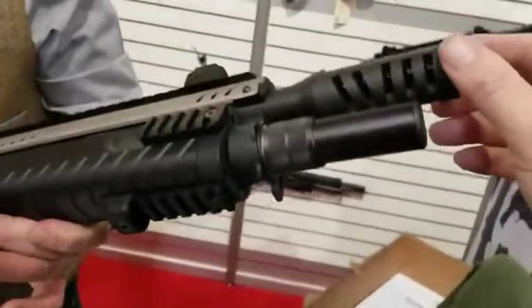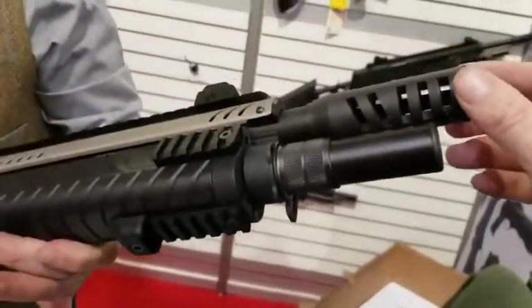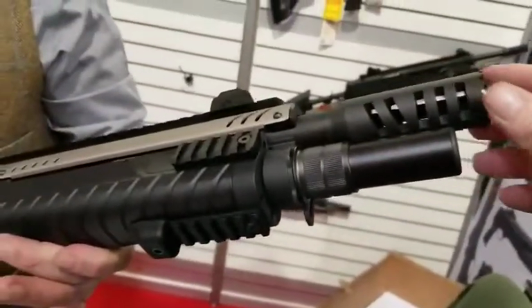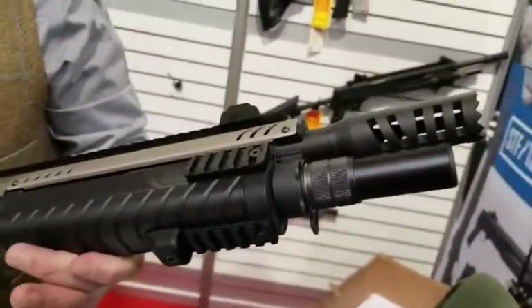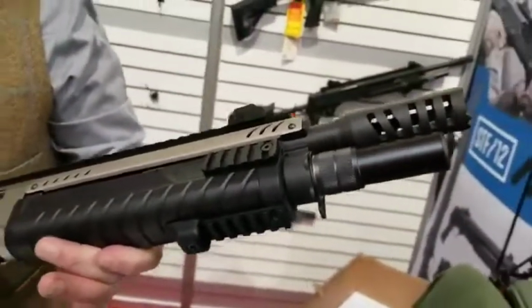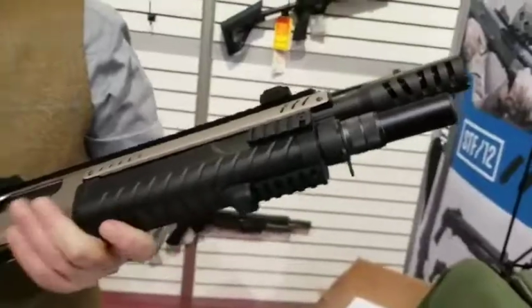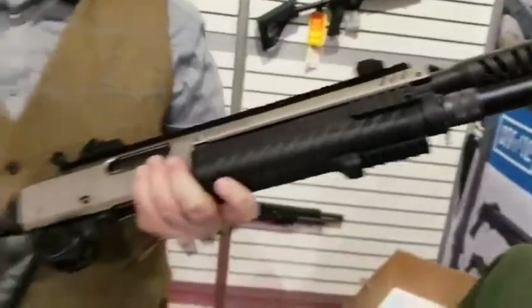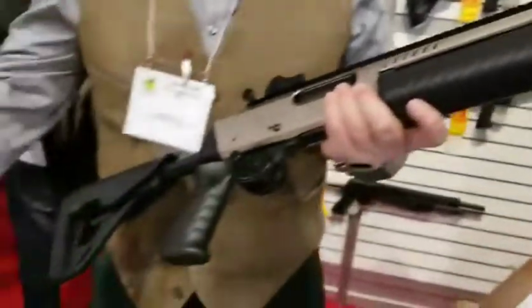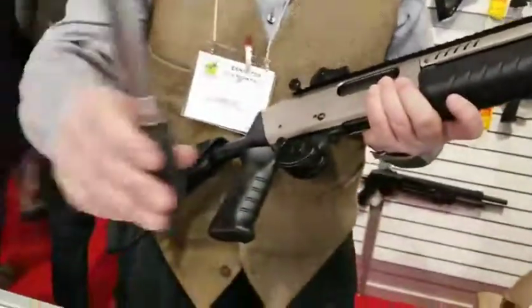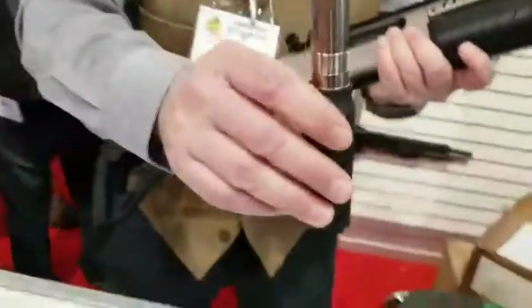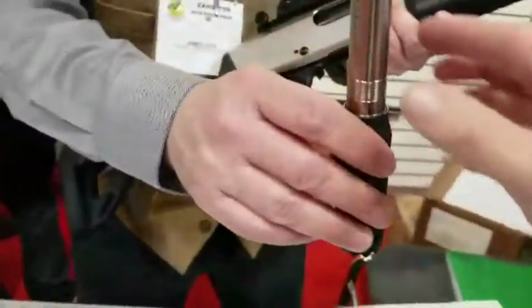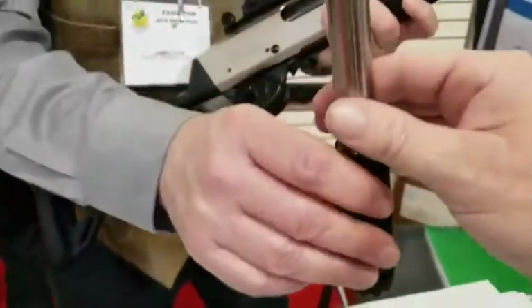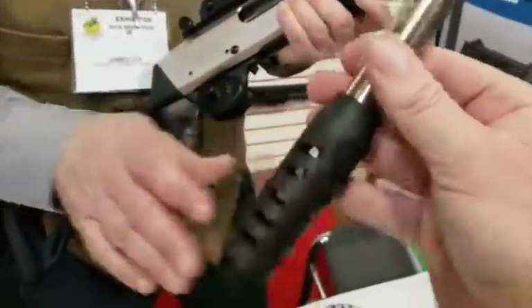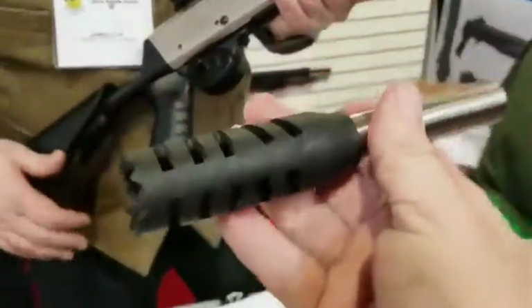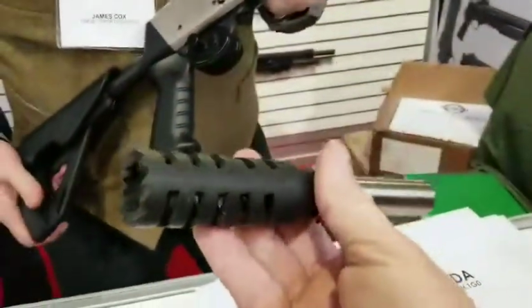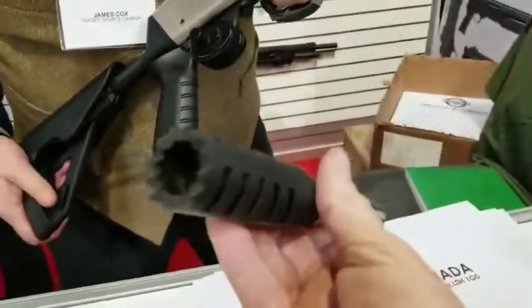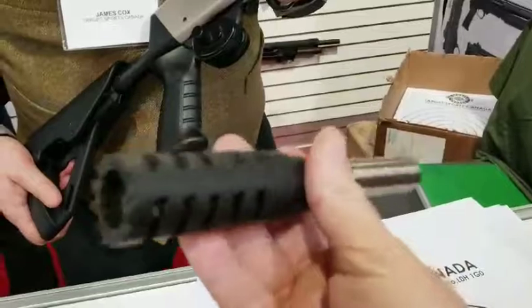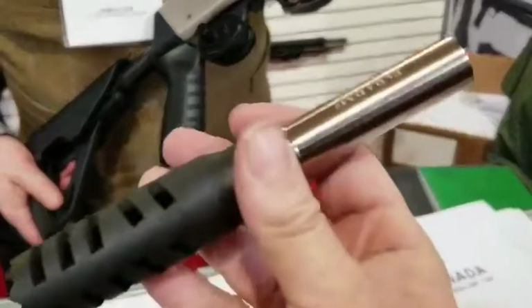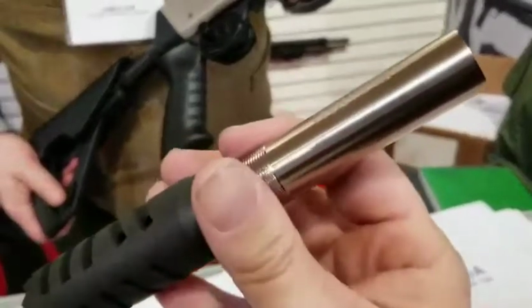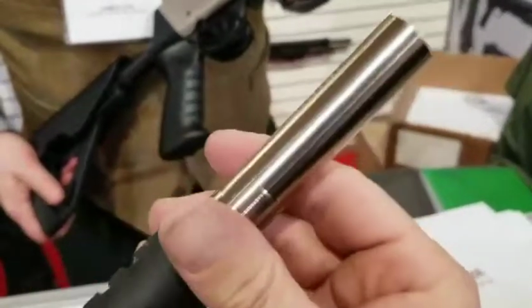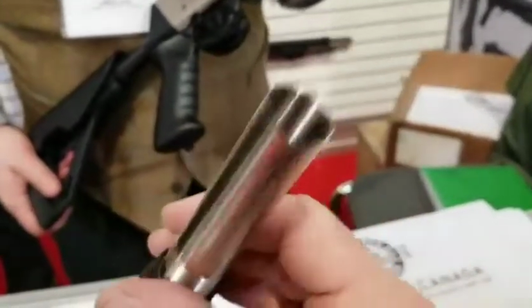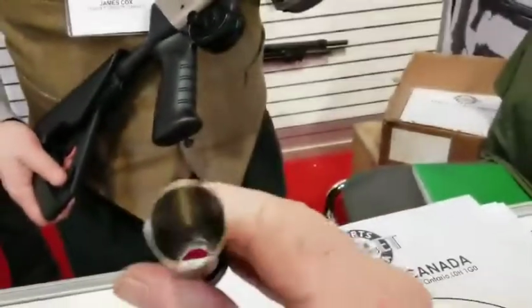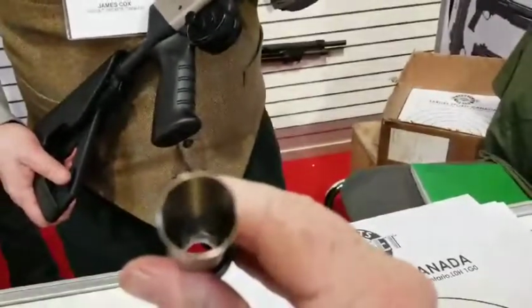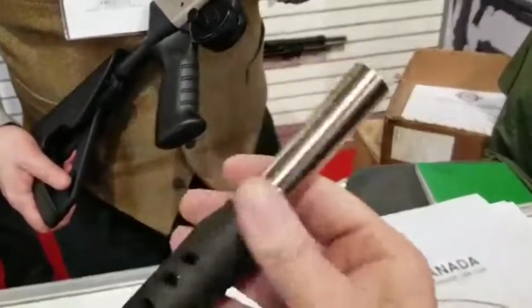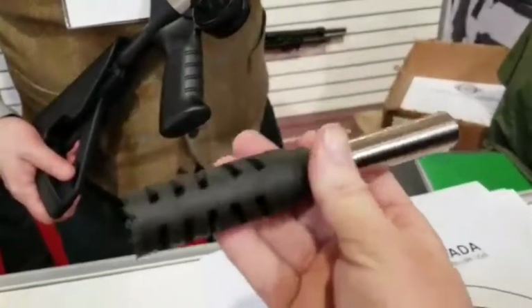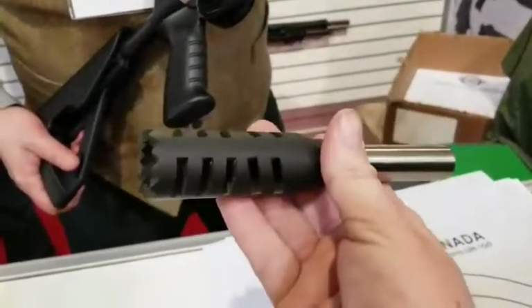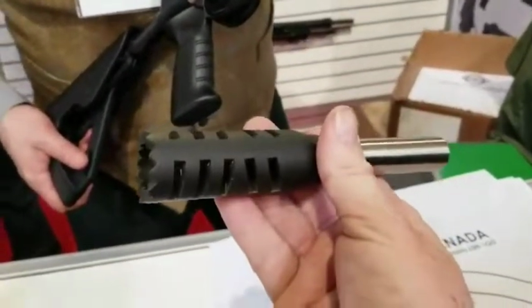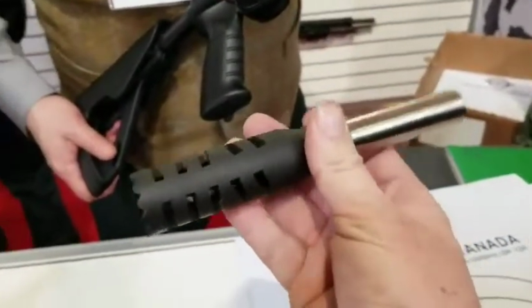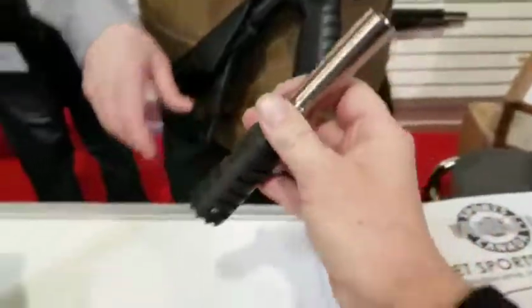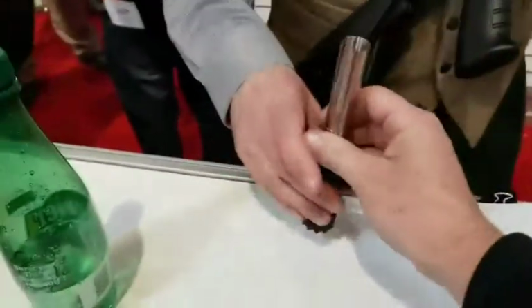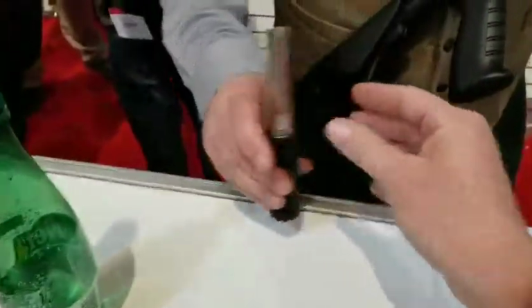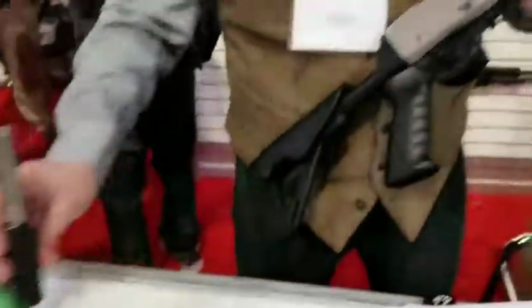That's the breaching tool — and it's internal. You can actually pull this thing out and put regular chokes into it as well. Yeah, you can put a barrel extension or put regular chokes into it.